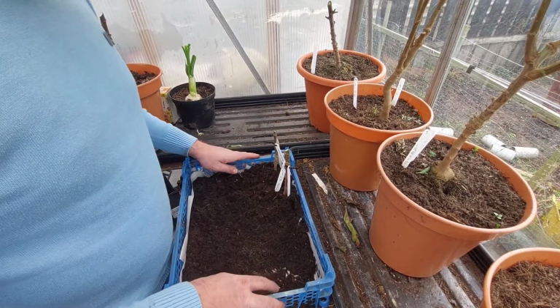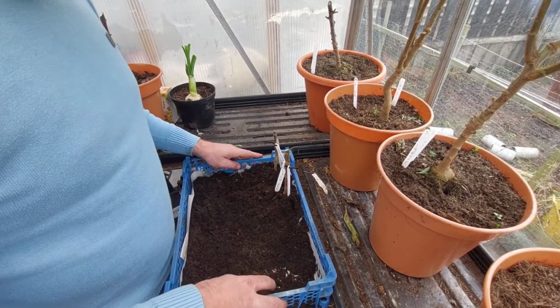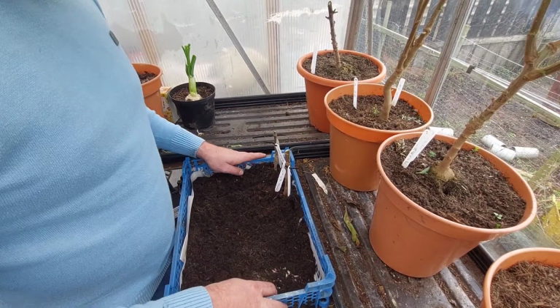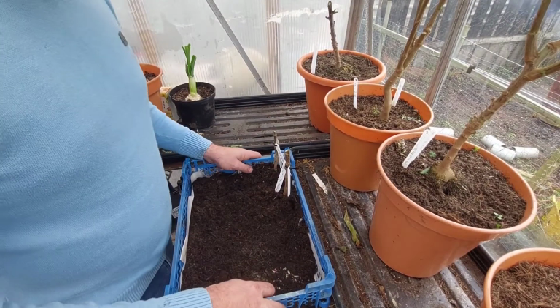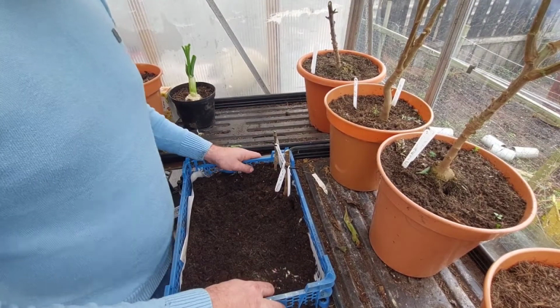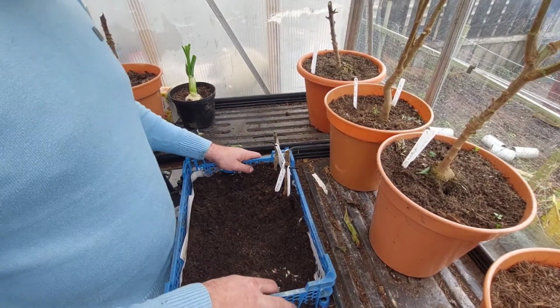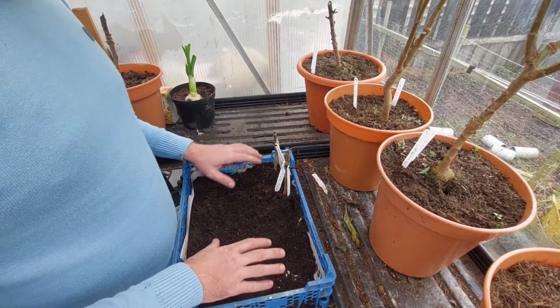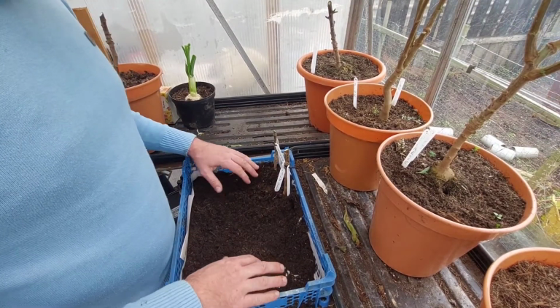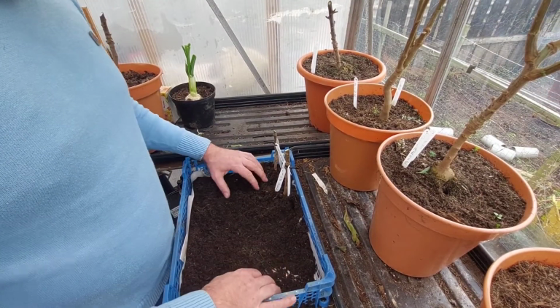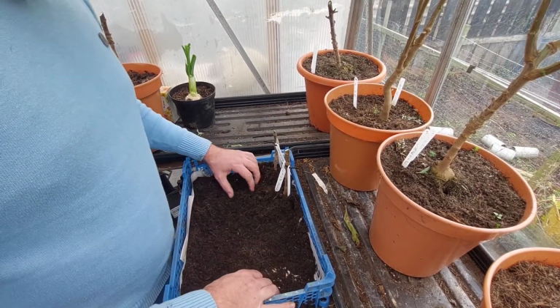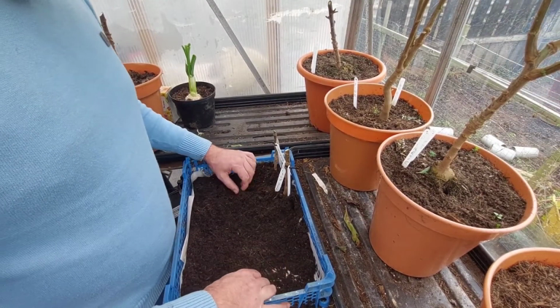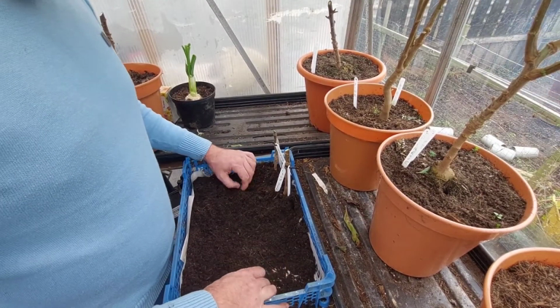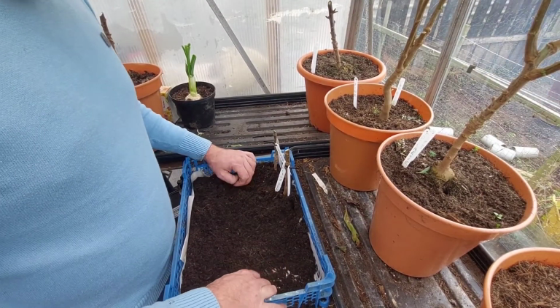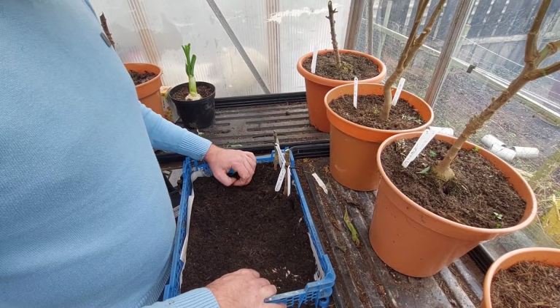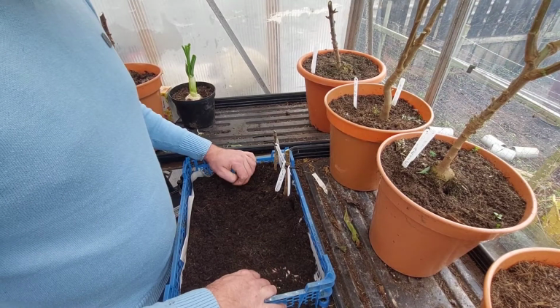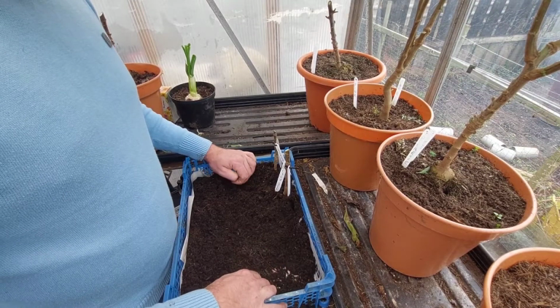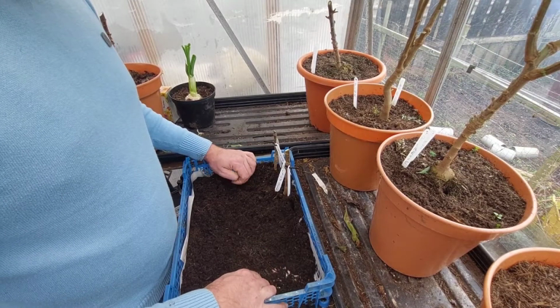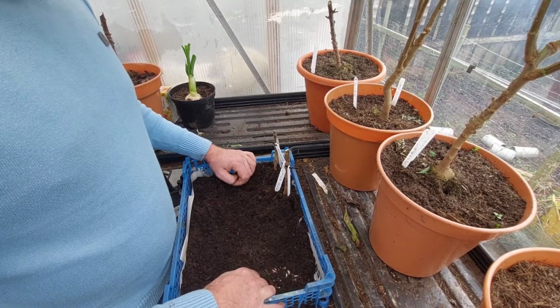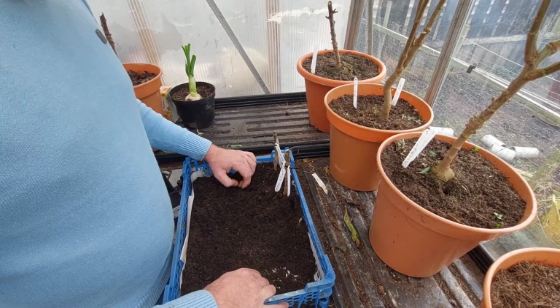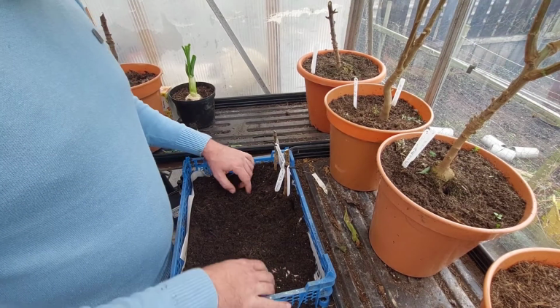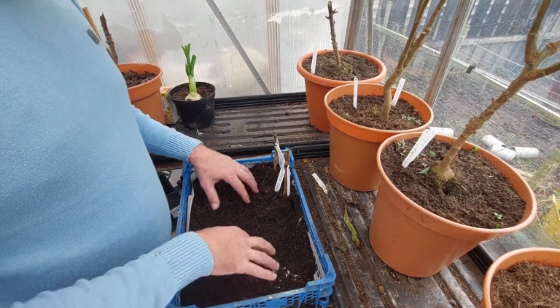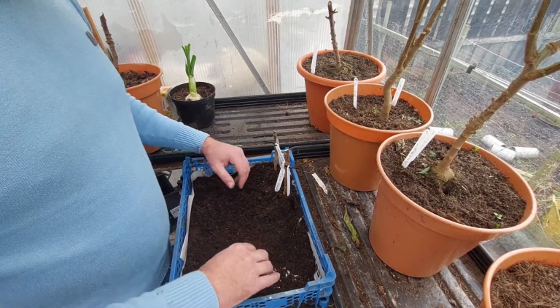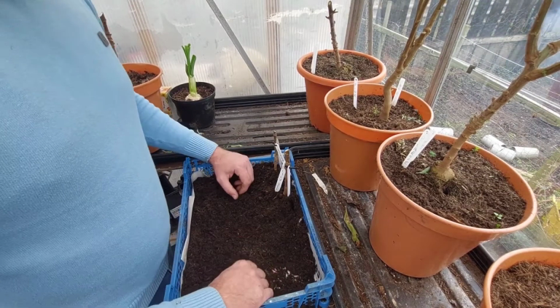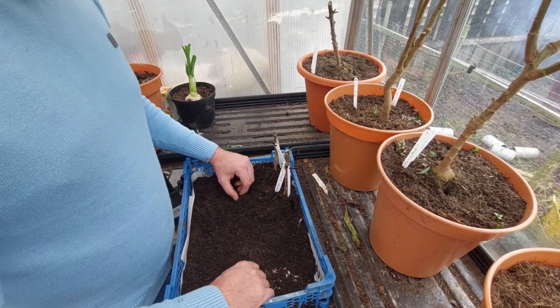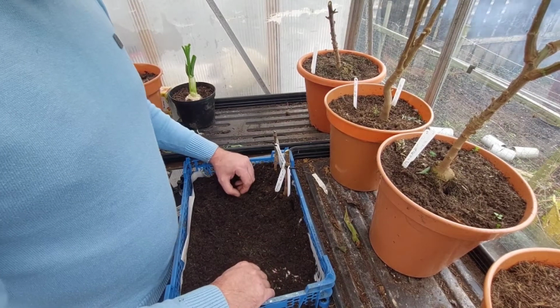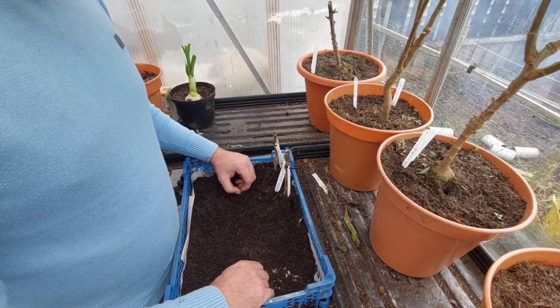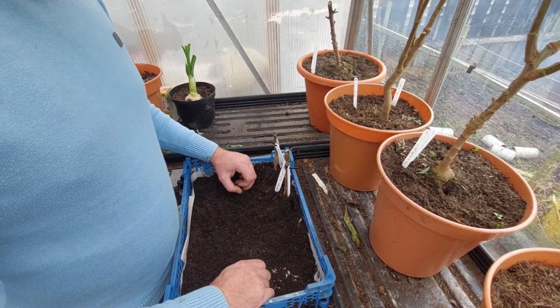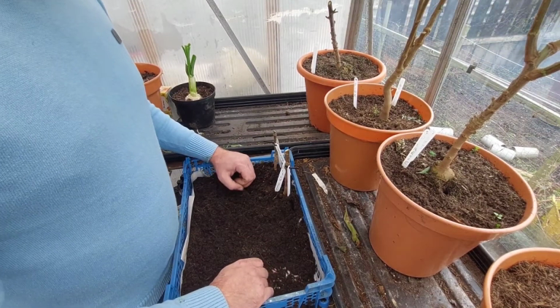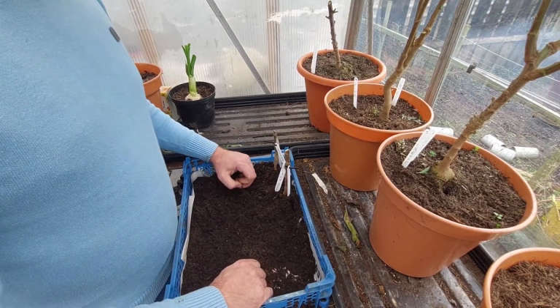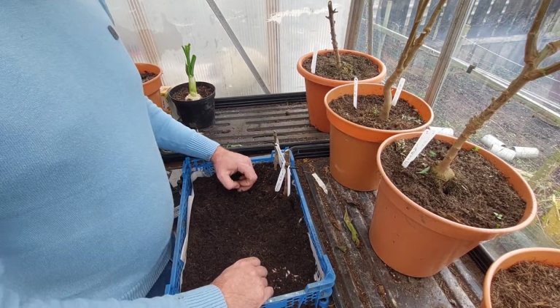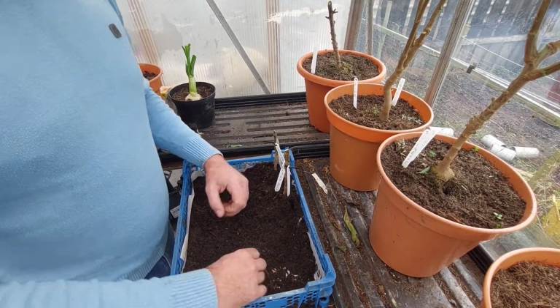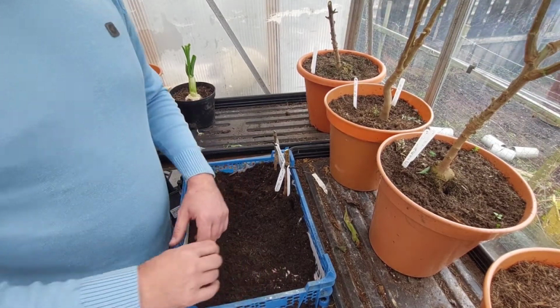A little bit of dusting with a bit of yellow sulphur. And then I'll just put that one next to that one. There you have it - all tagged up. I'm going to just crack on with that now and then I'll show you the mushroom tray once I'm finished.